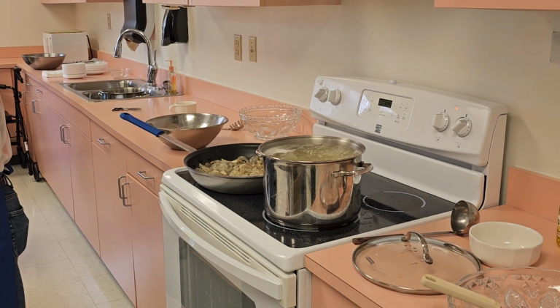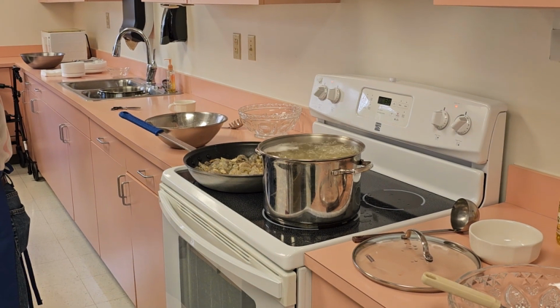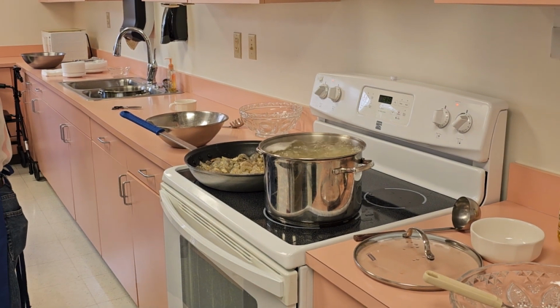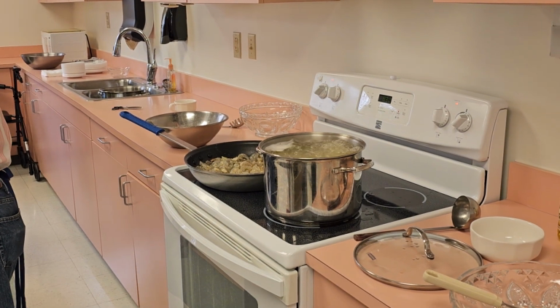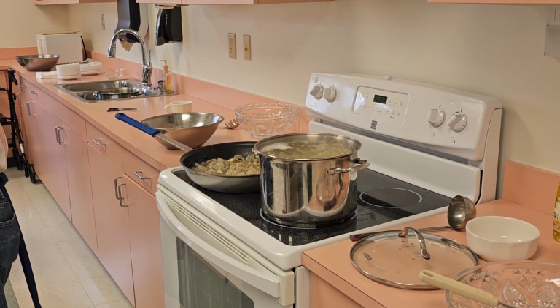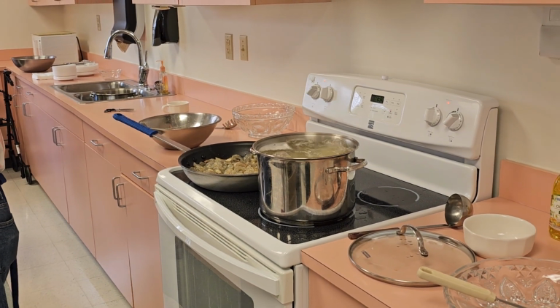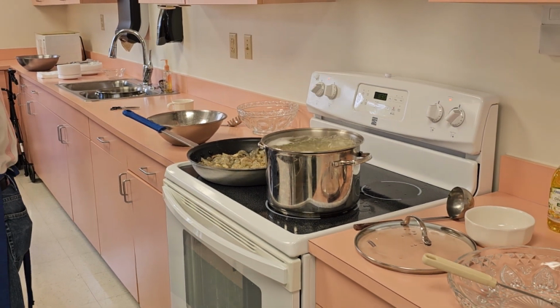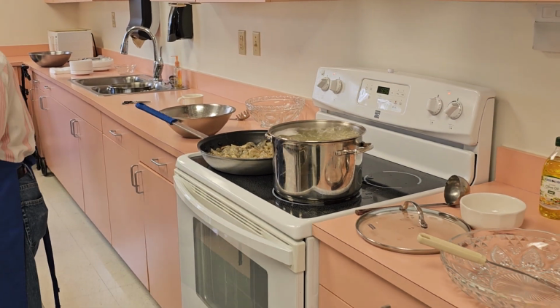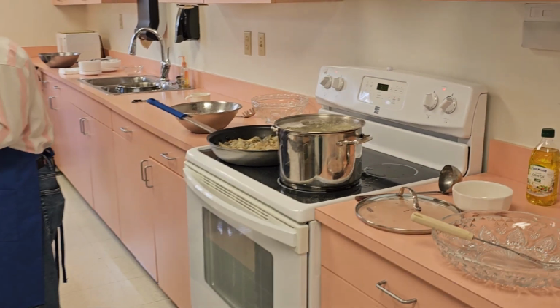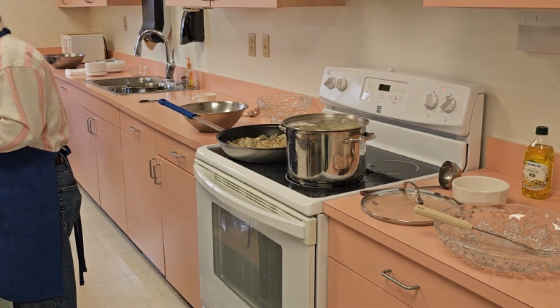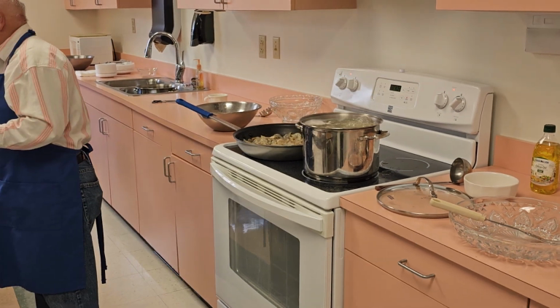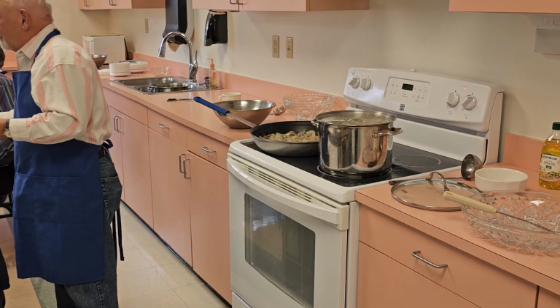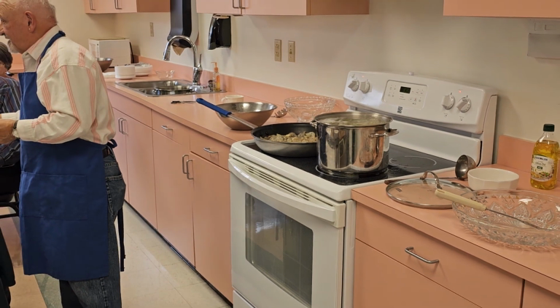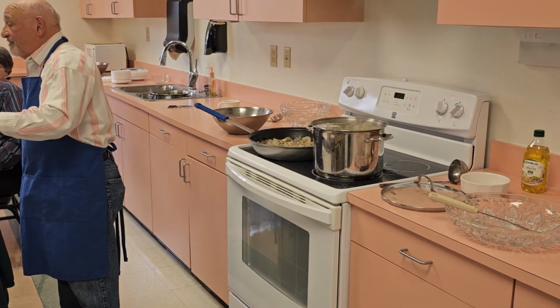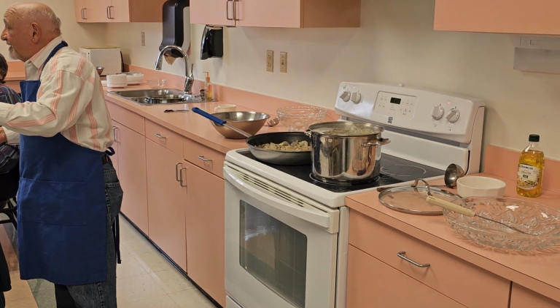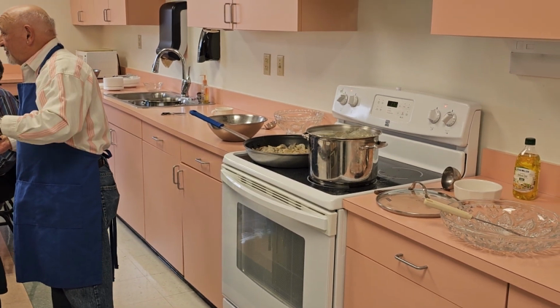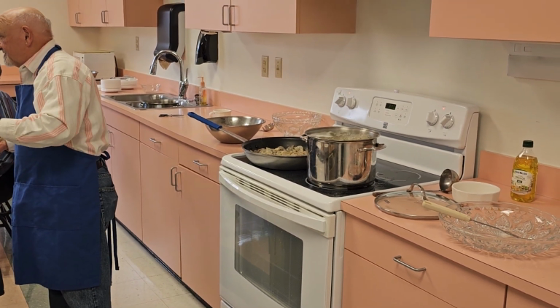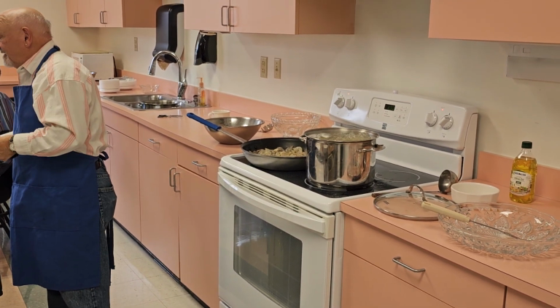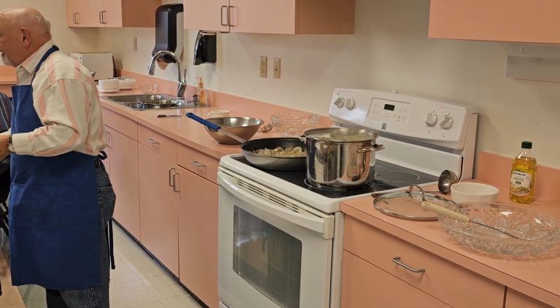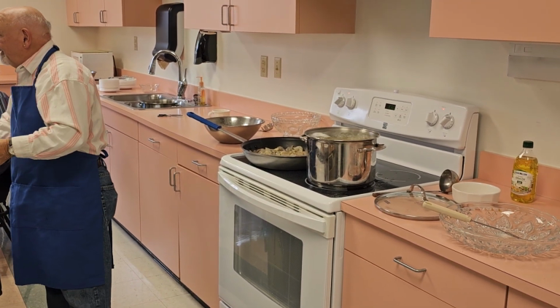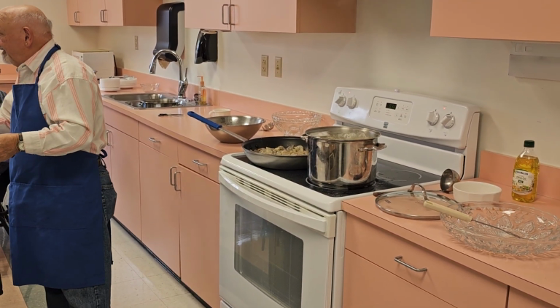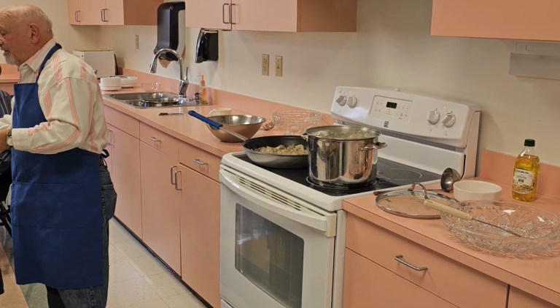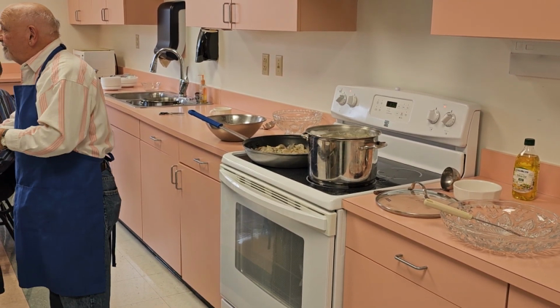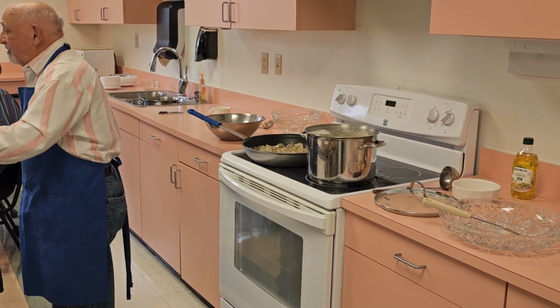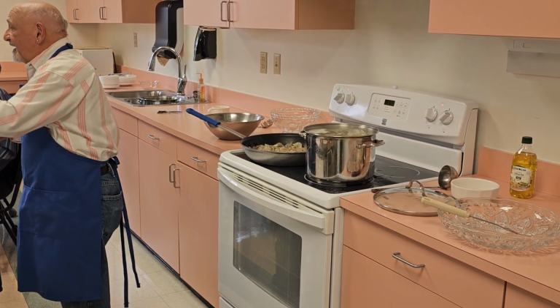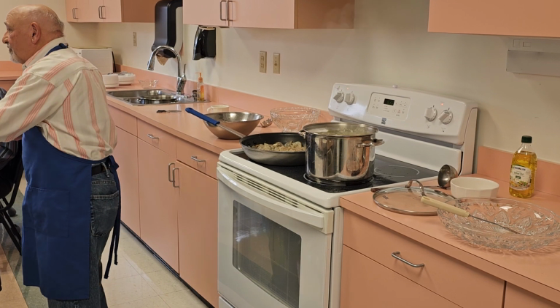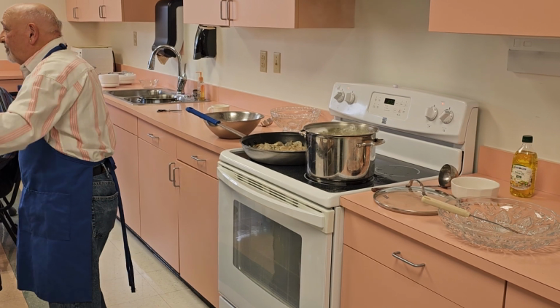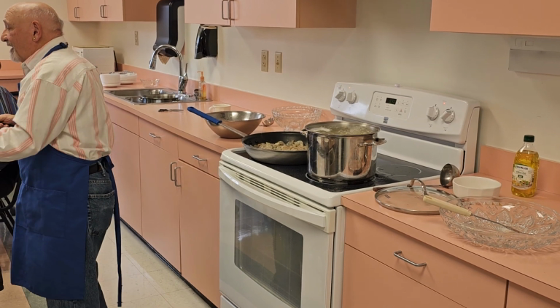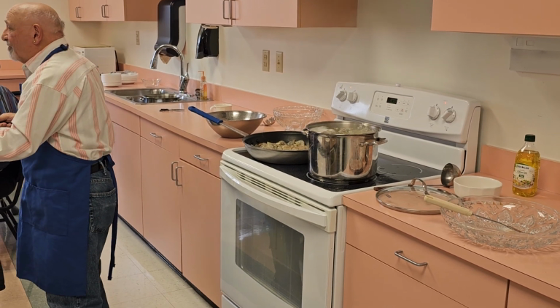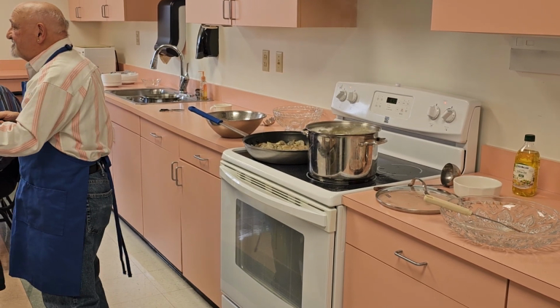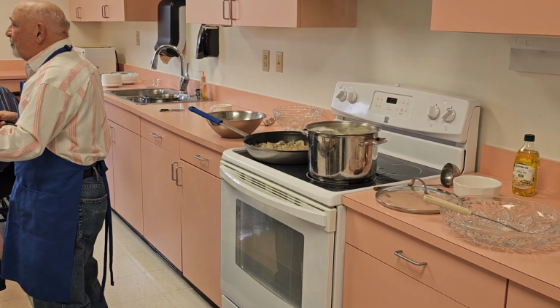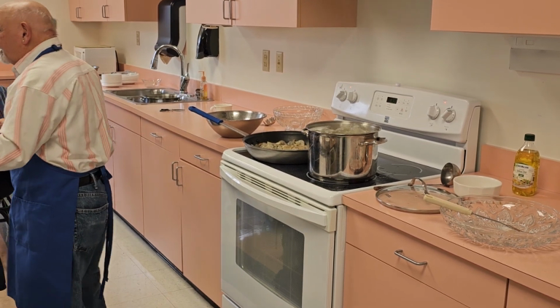With an electric stove it takes a while. To simmer something you'll go crazy. With gas, I don't have to worry about taking it off the burner — I have the burner set perfectly.